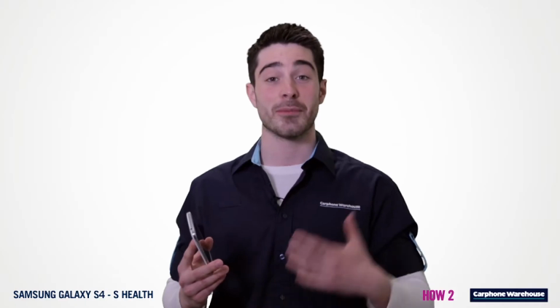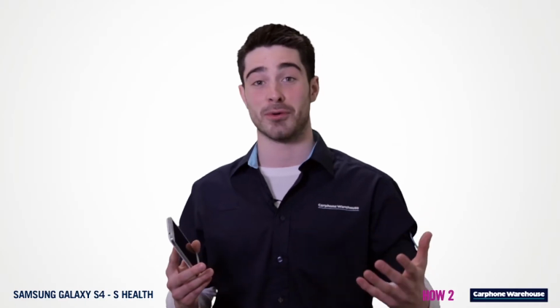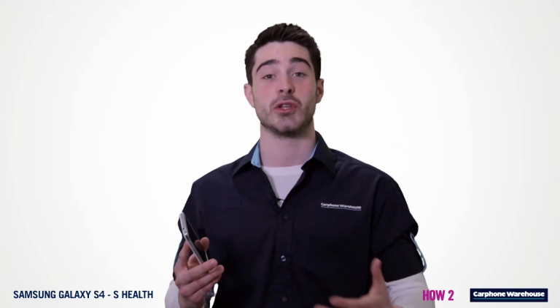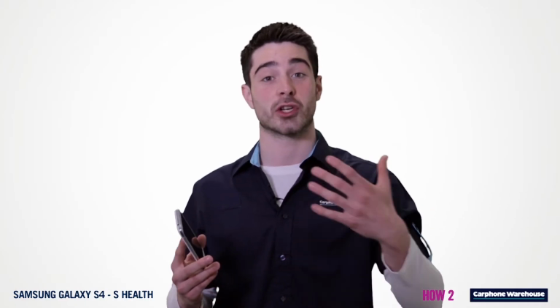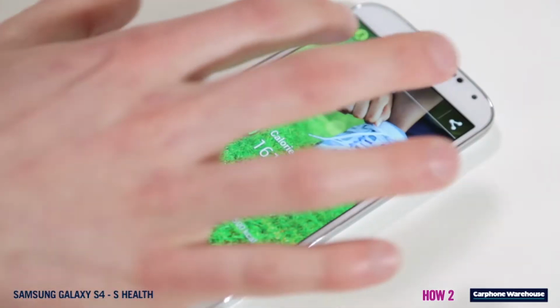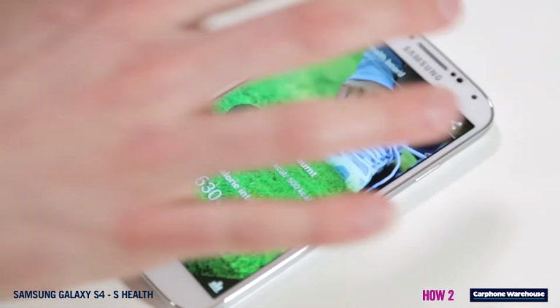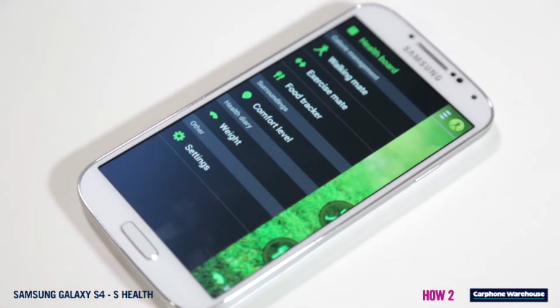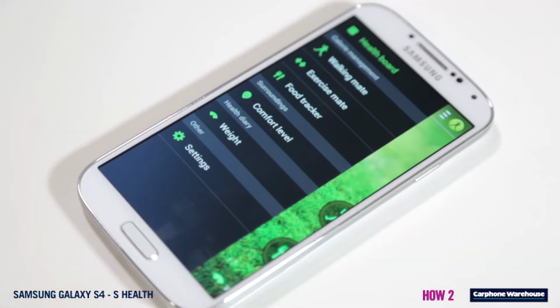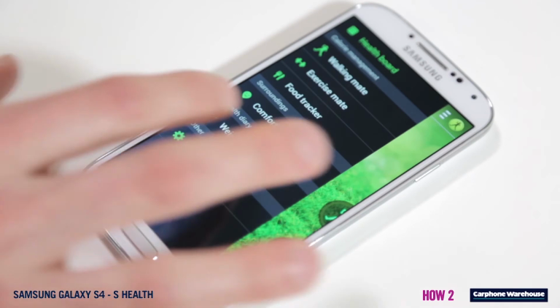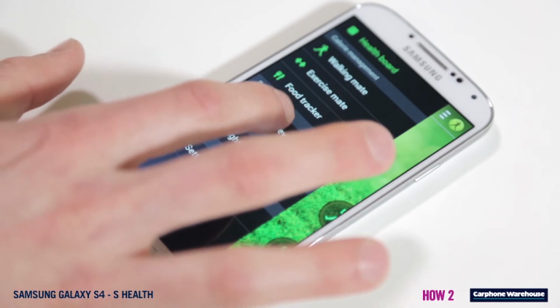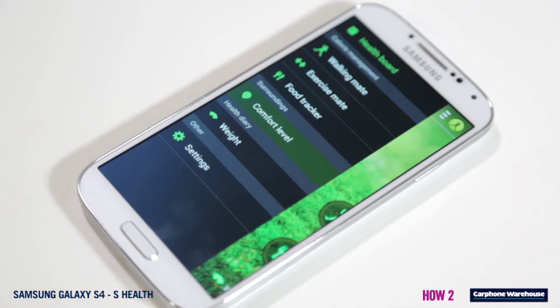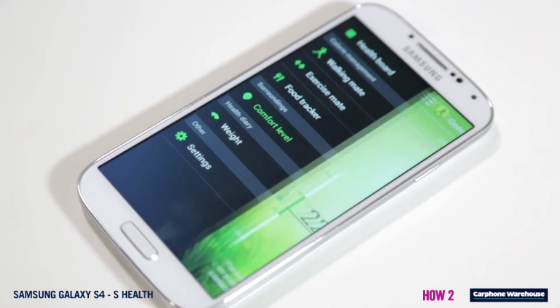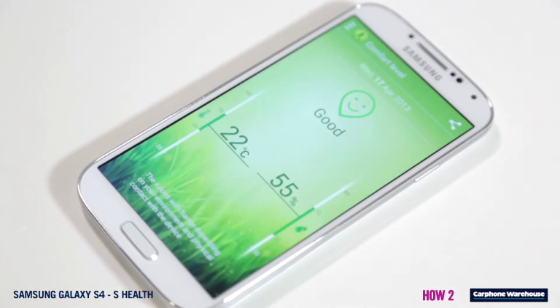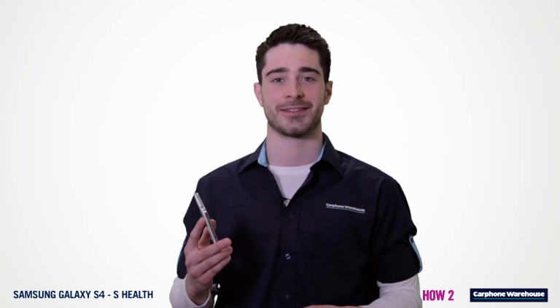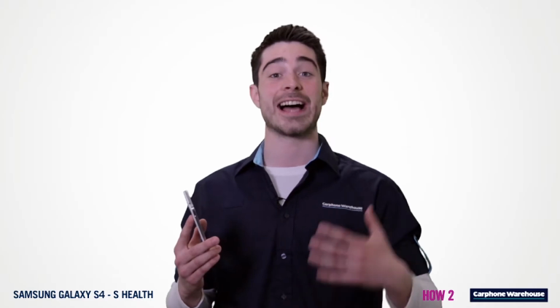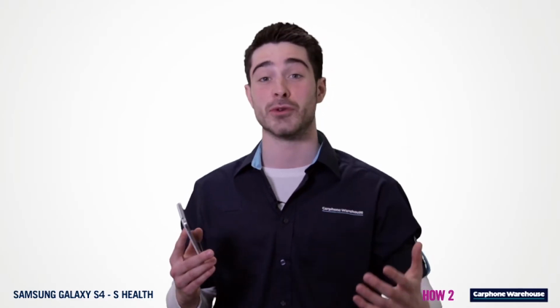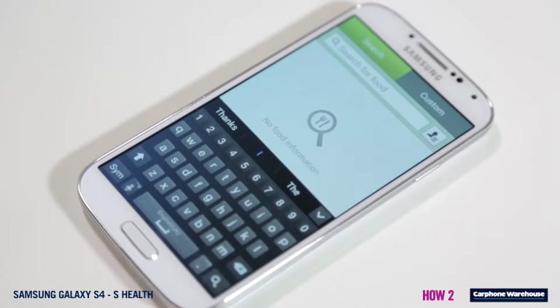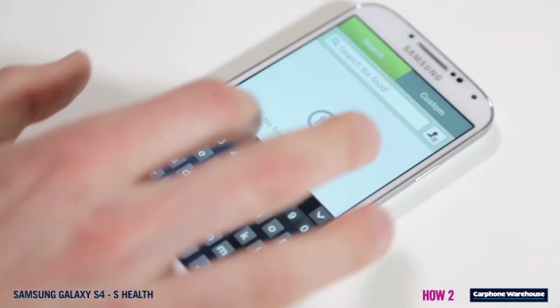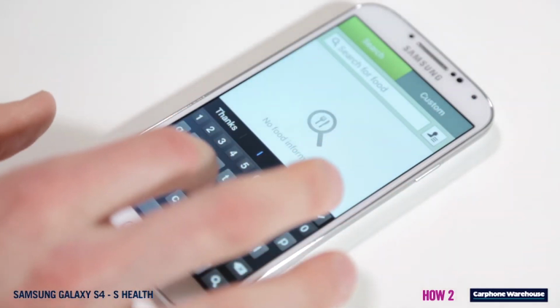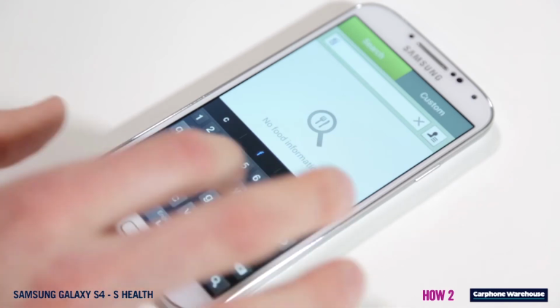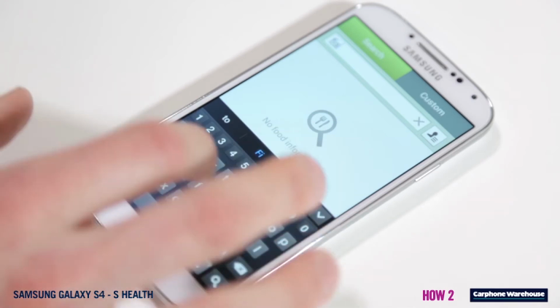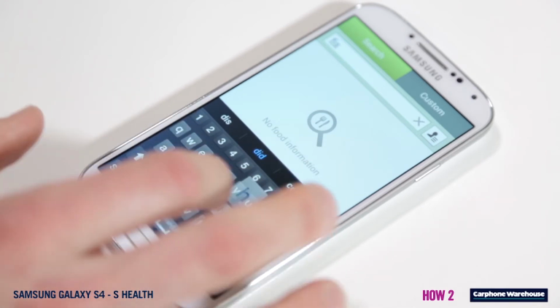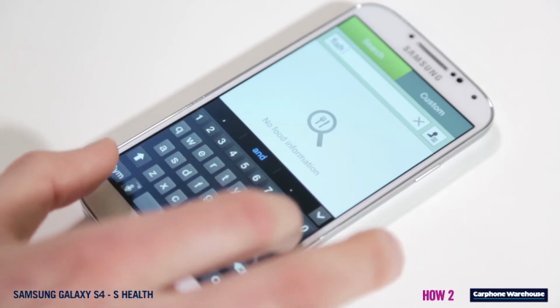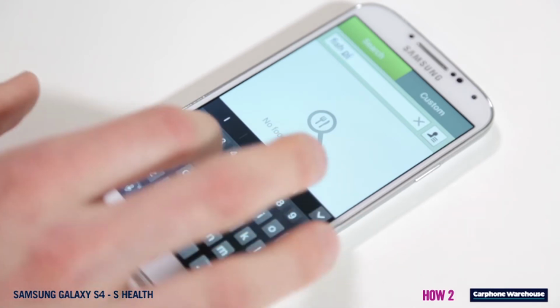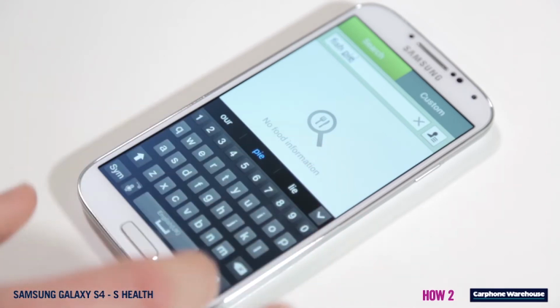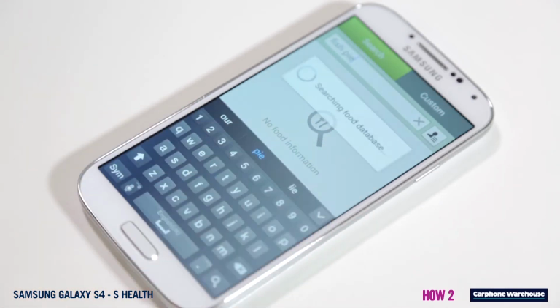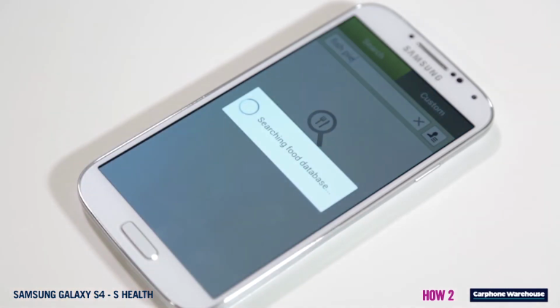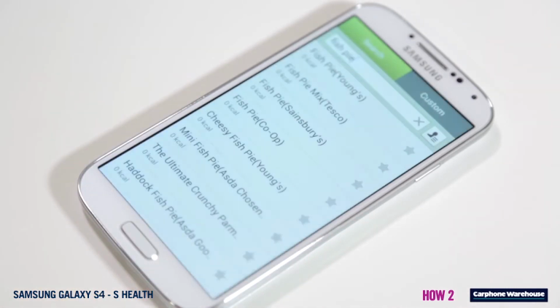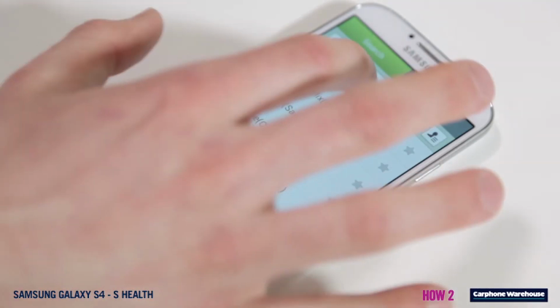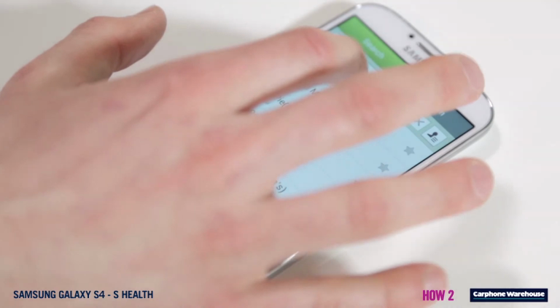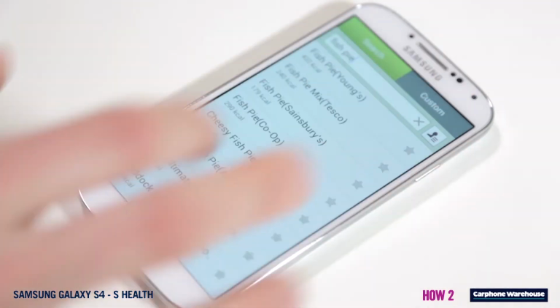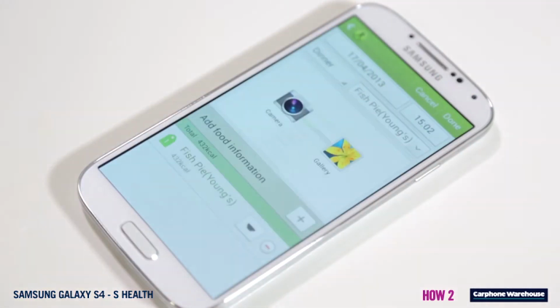From the health board you can check the comfort level of your surroundings, as well as log your calorie intake and calories burnt. Adding foods is also super easy — simply add the food name and S Health will automatically search the net for the calorie information for you.